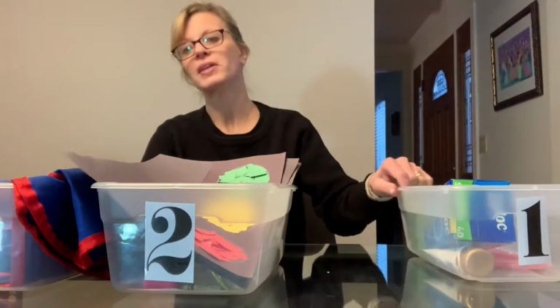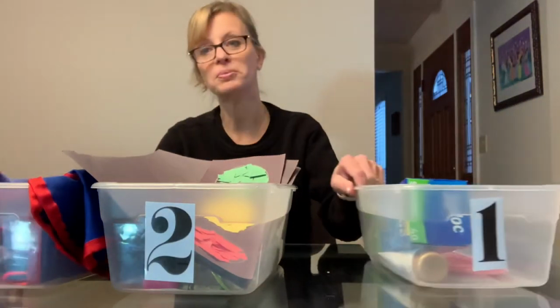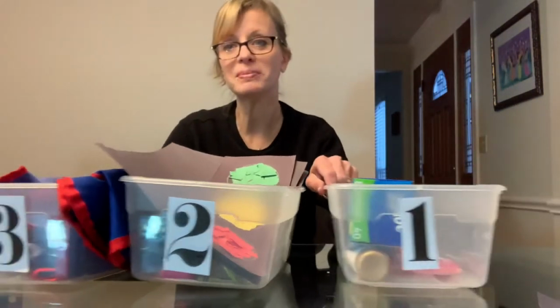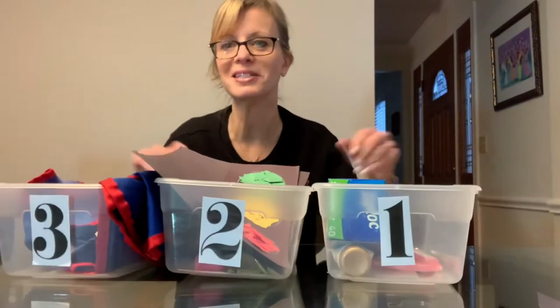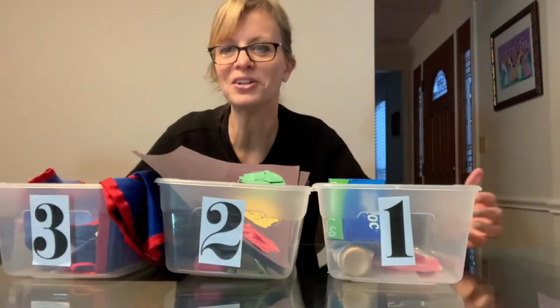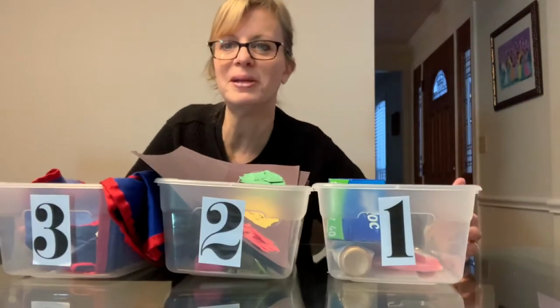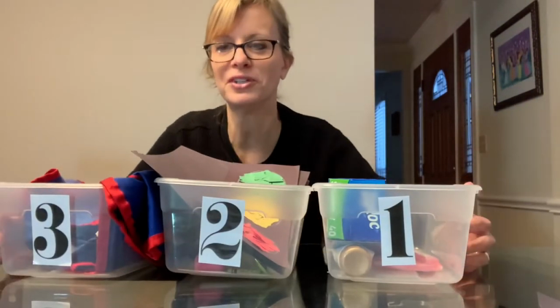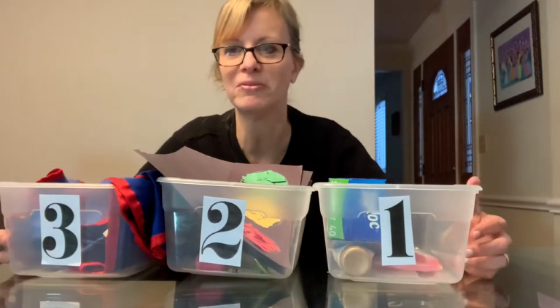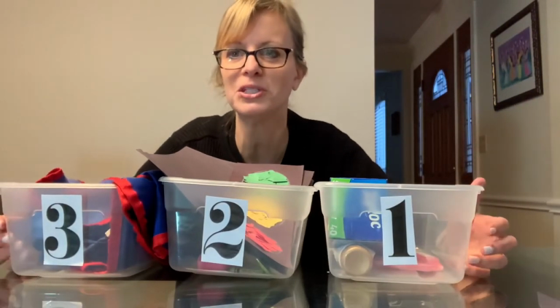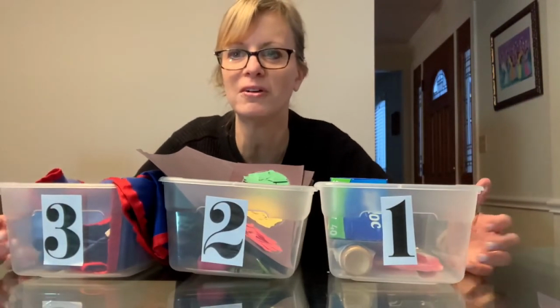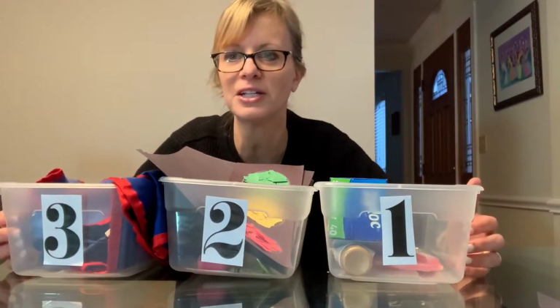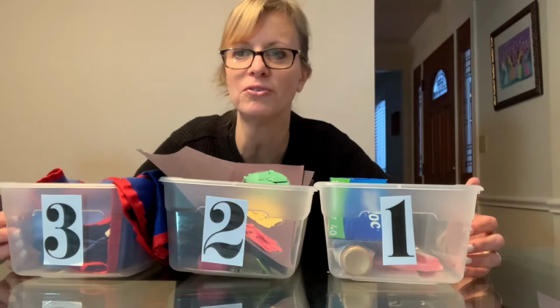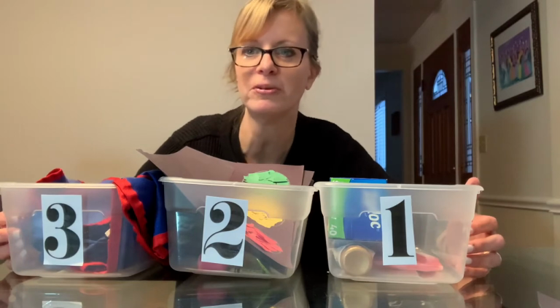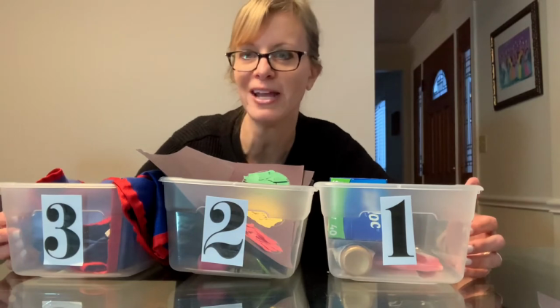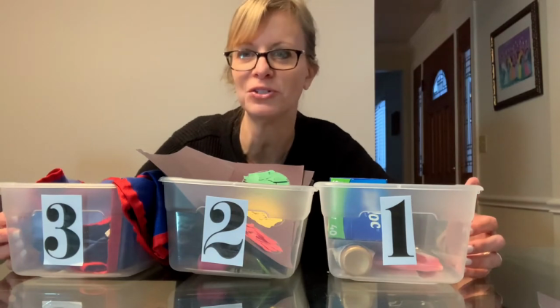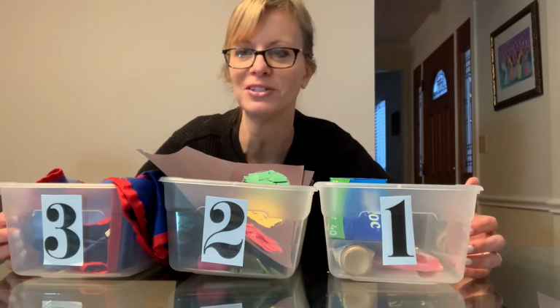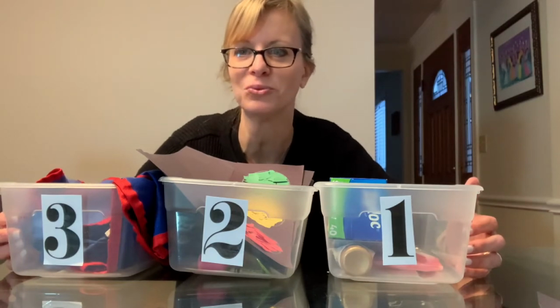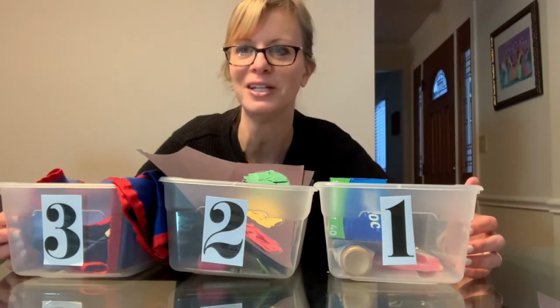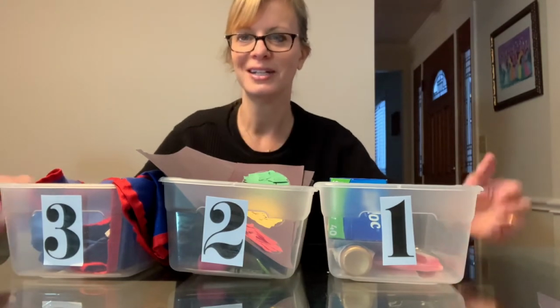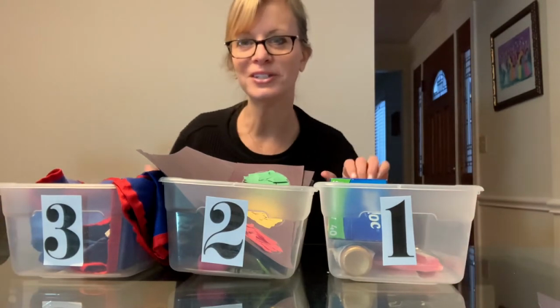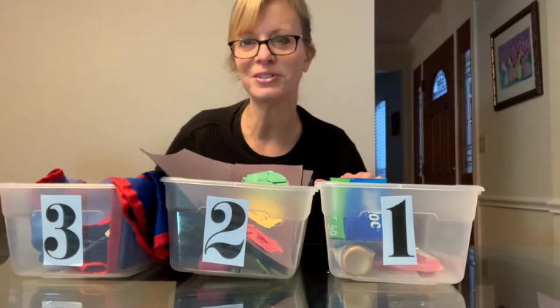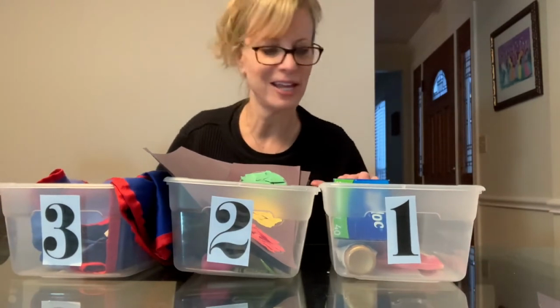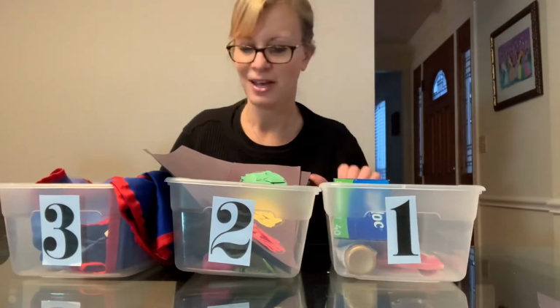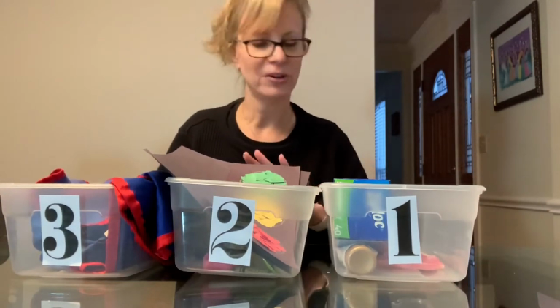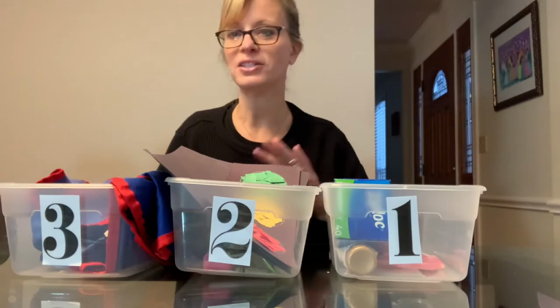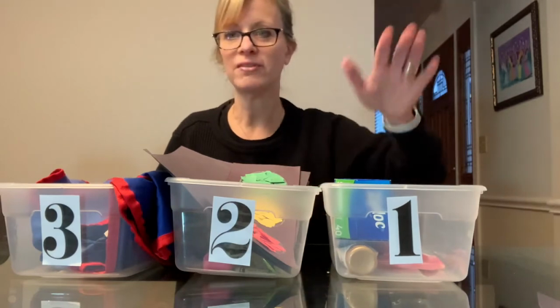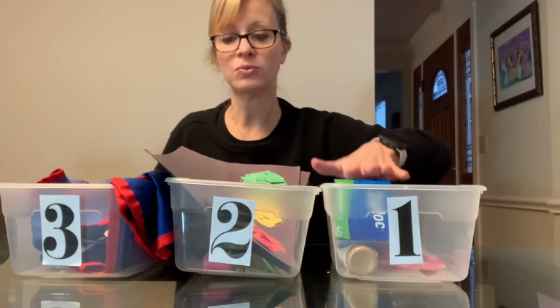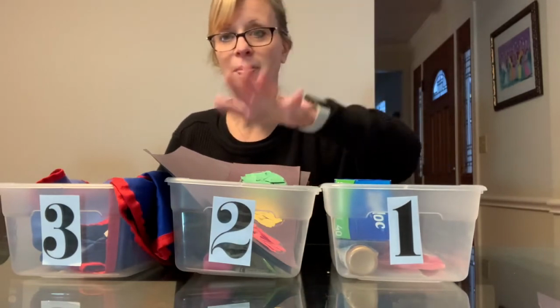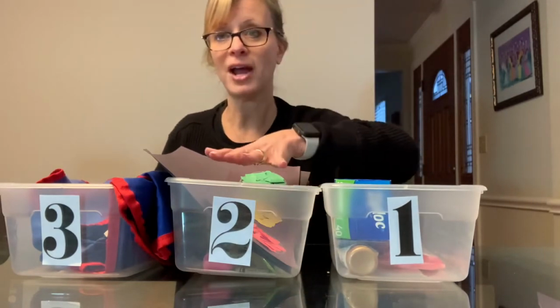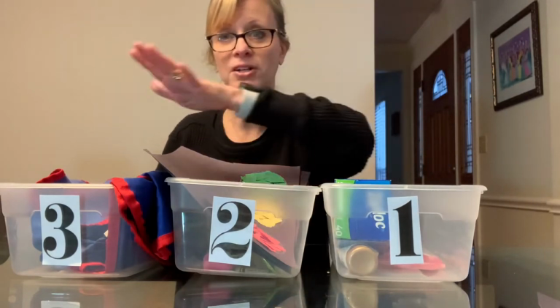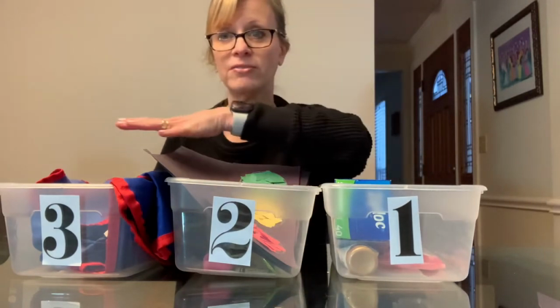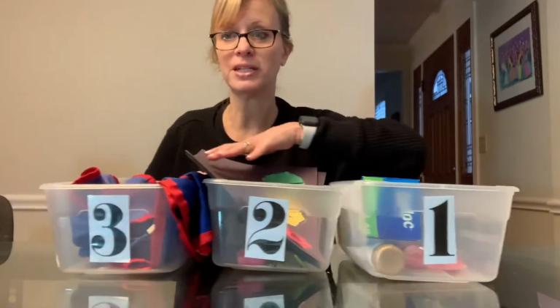Hello preschool, it's Ms. Alyssa here in Occupational Therapy. Welcome to our session for February 8th, 2021. It's good to see you today. We're going to get started with a hand warm-up, a craft, and our self-help skills.